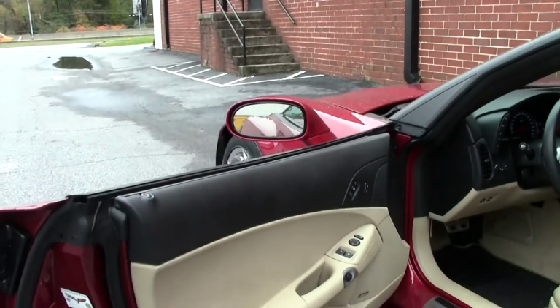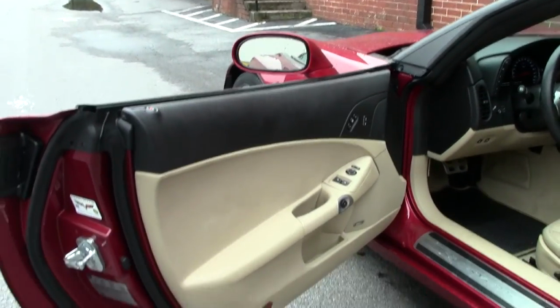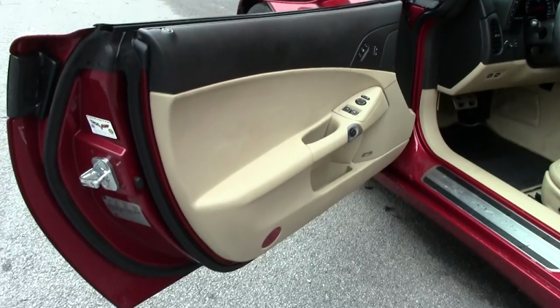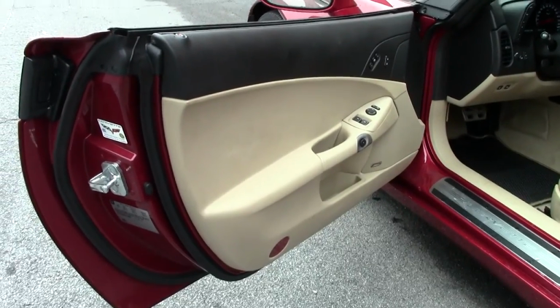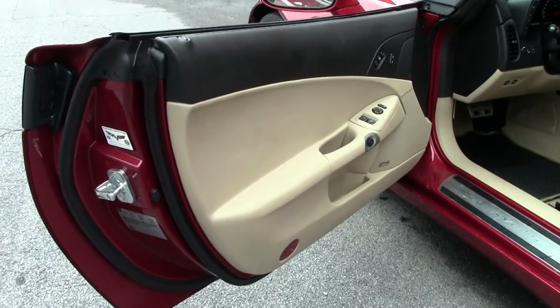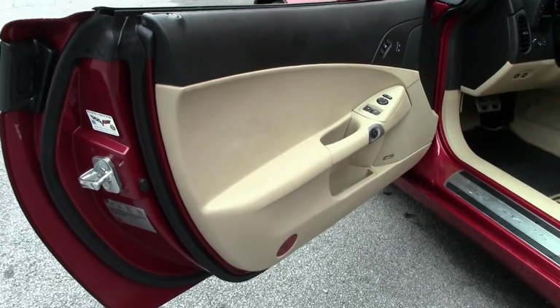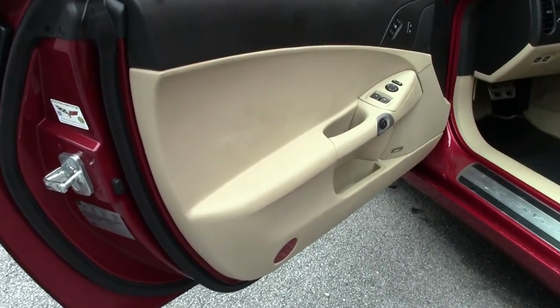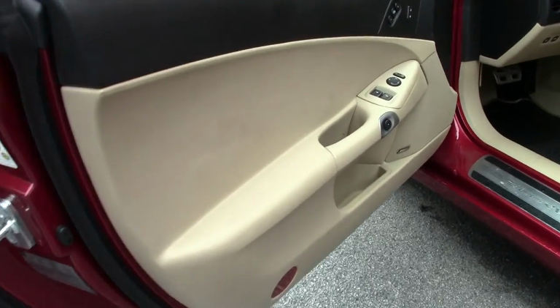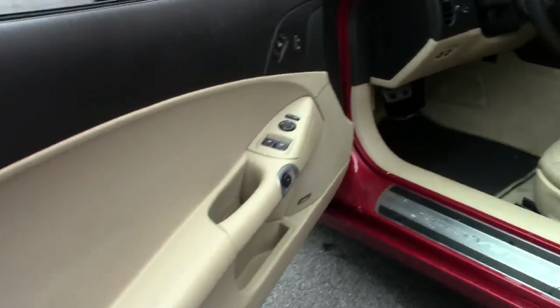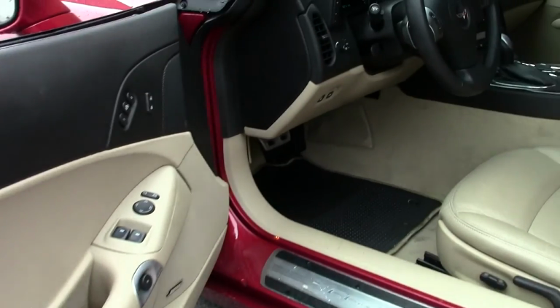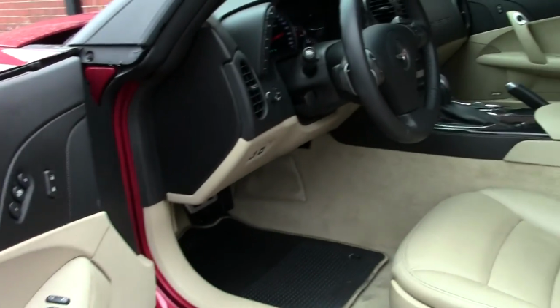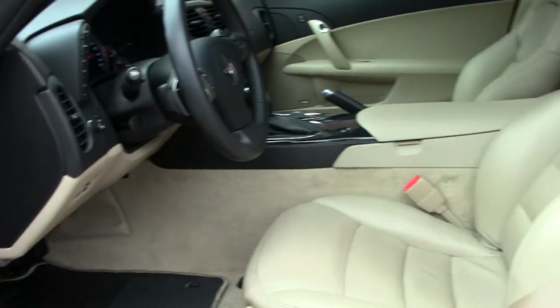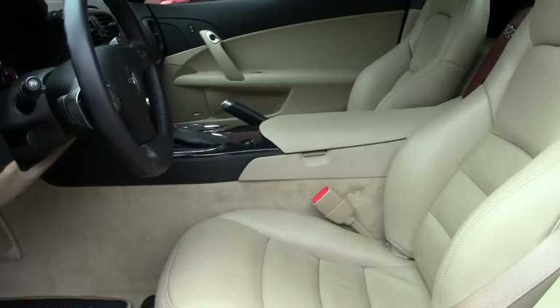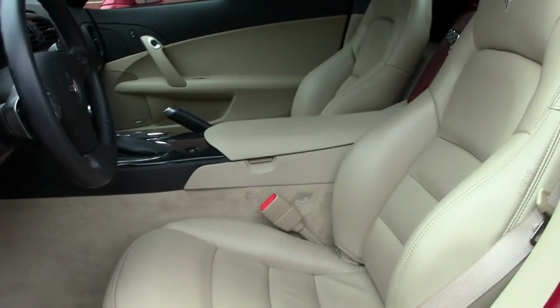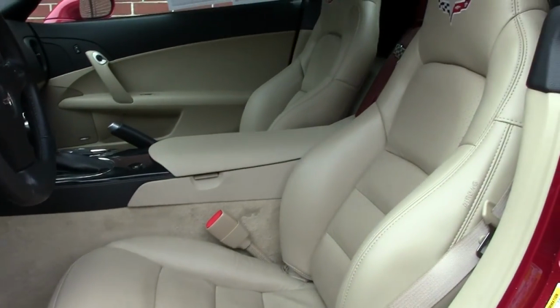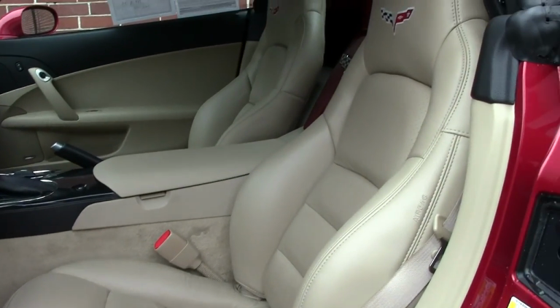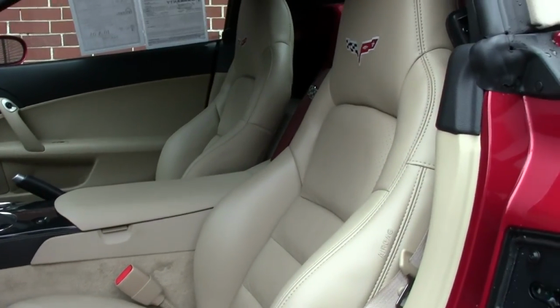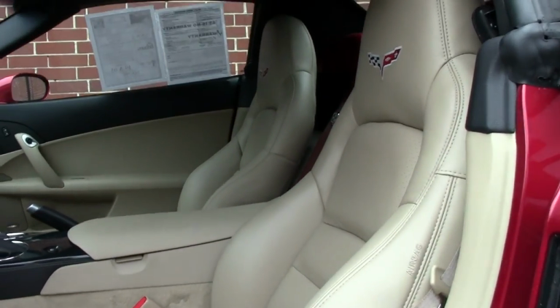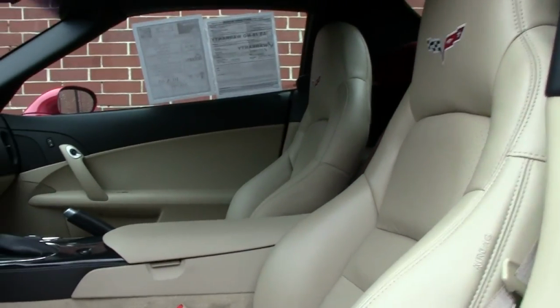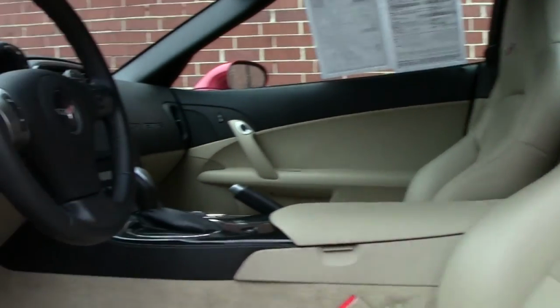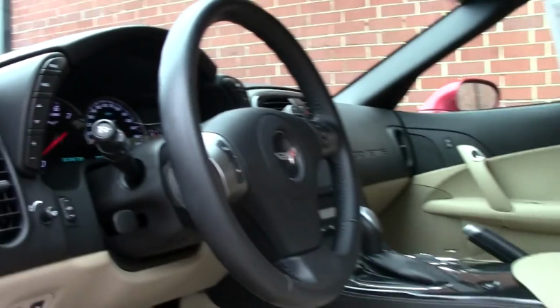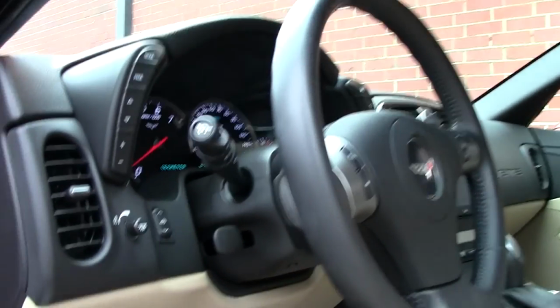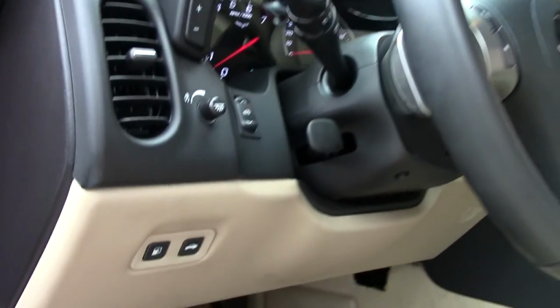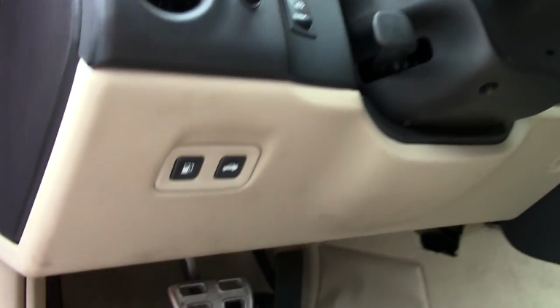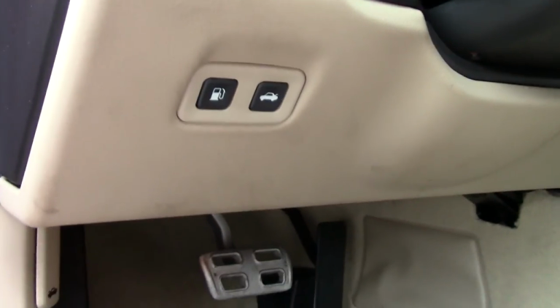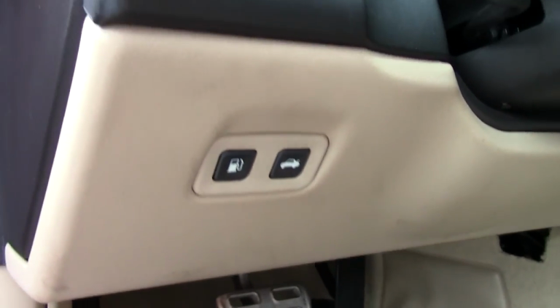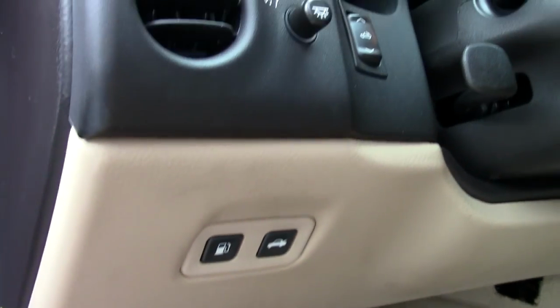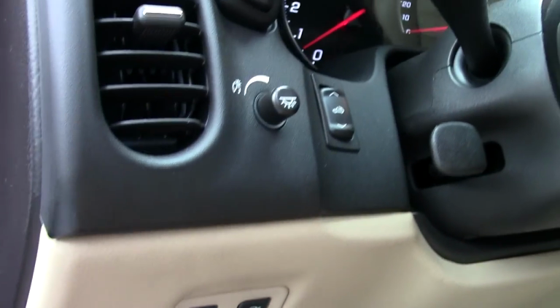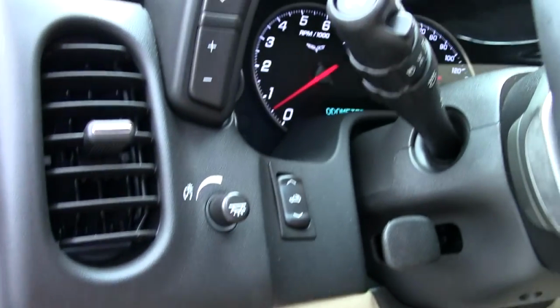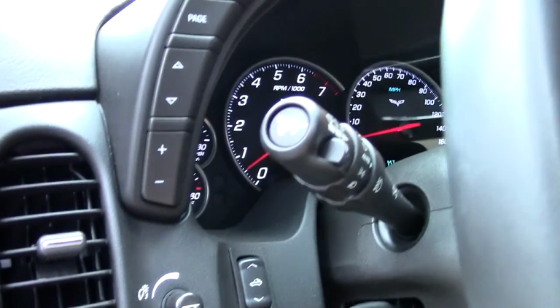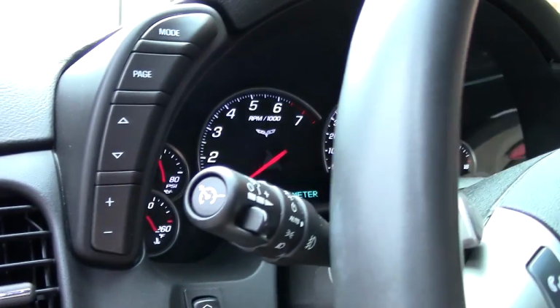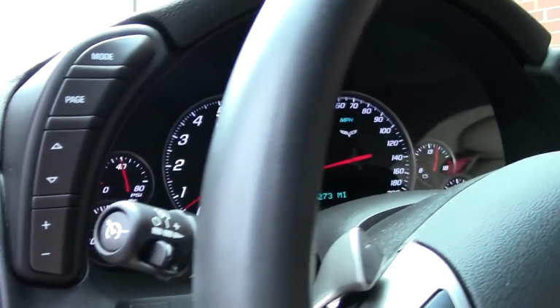Beautiful cashmere interior. Carpeting and seats are free of any stains, rips, tears, anything like that.